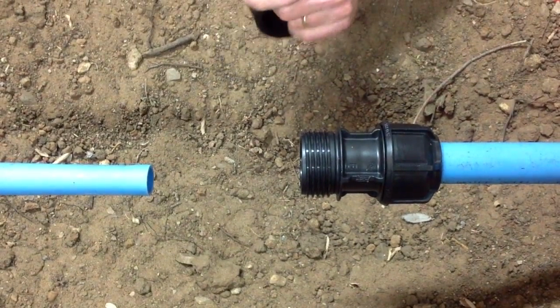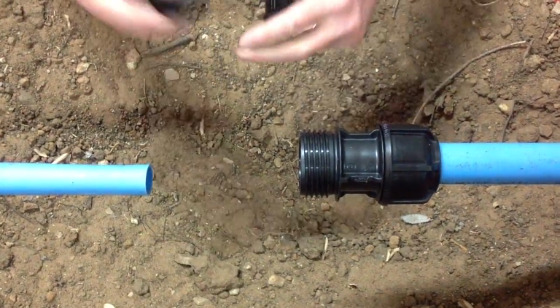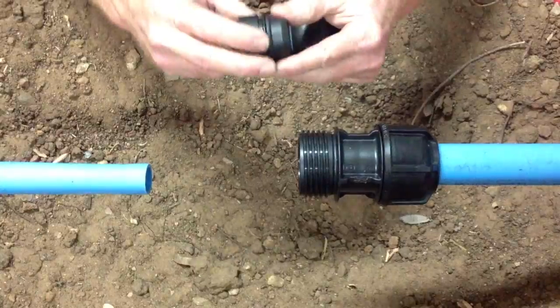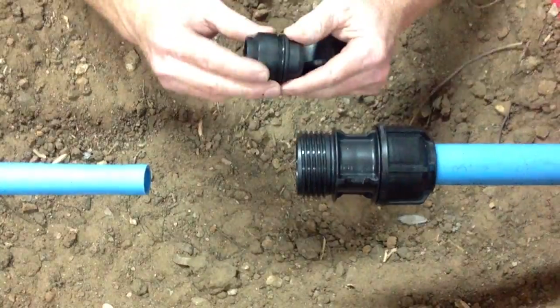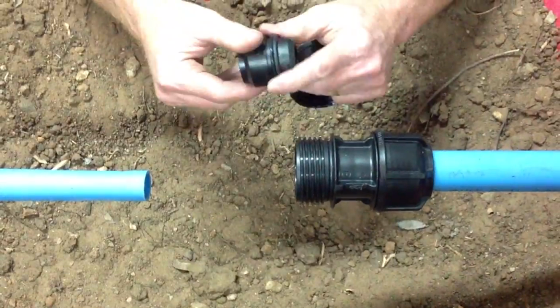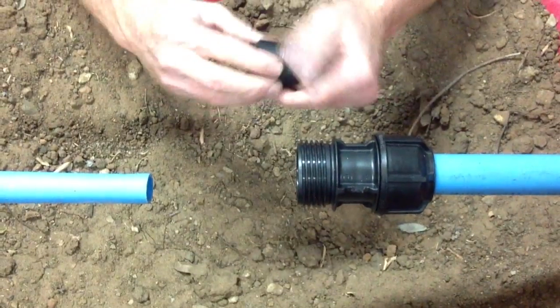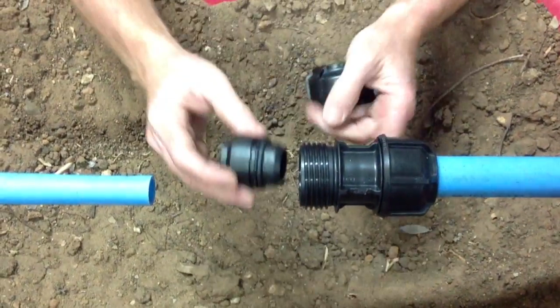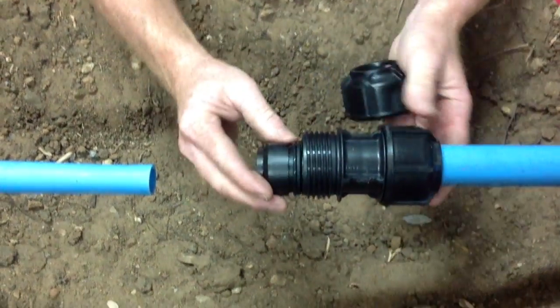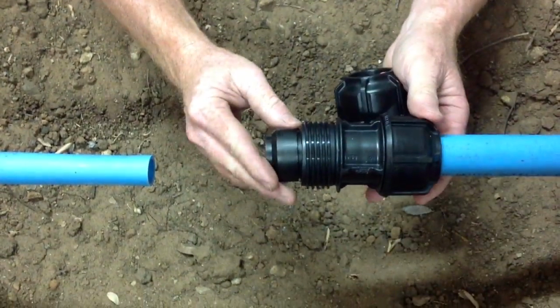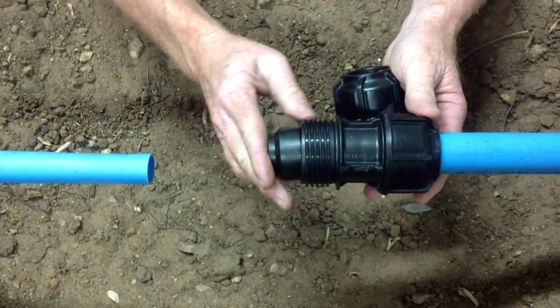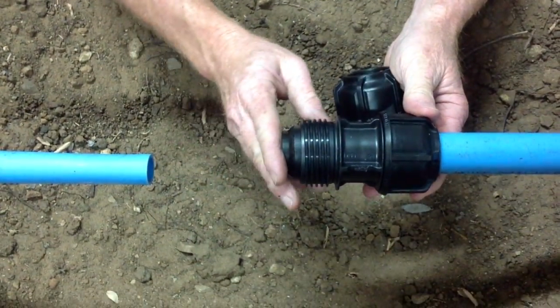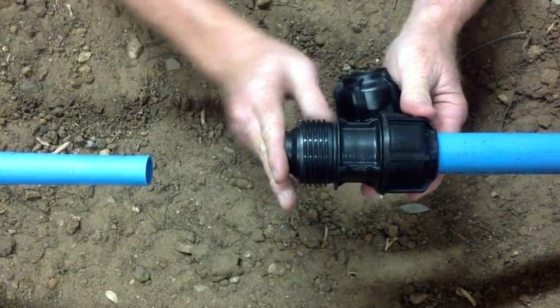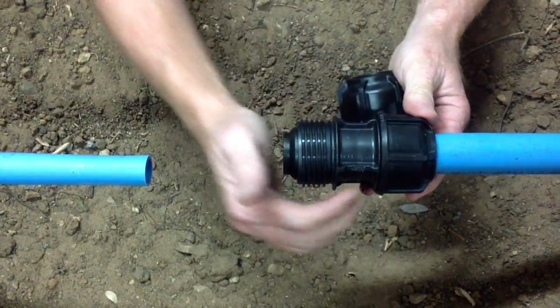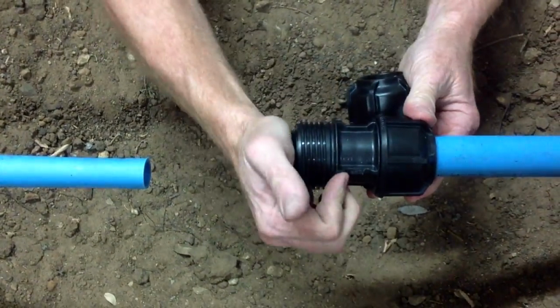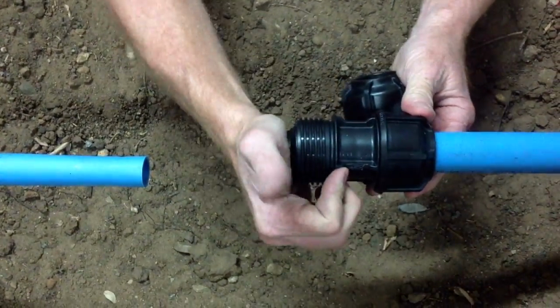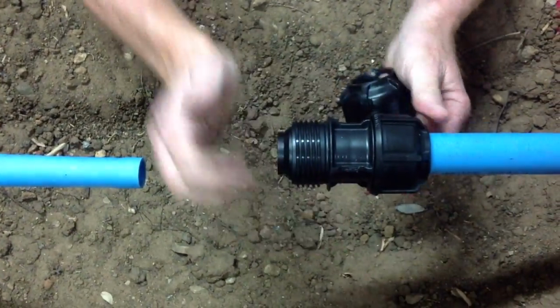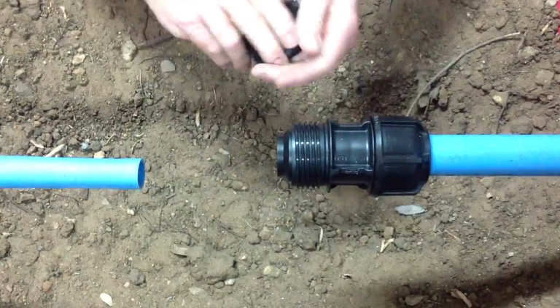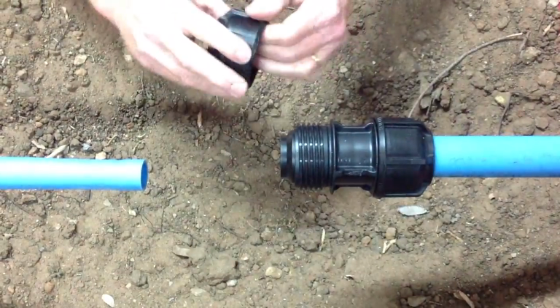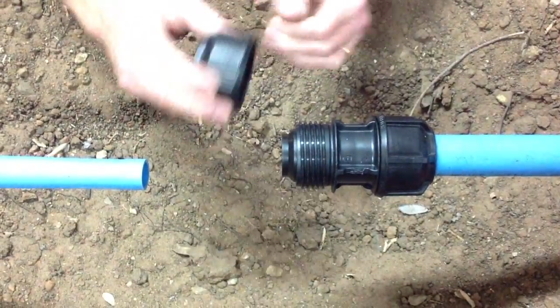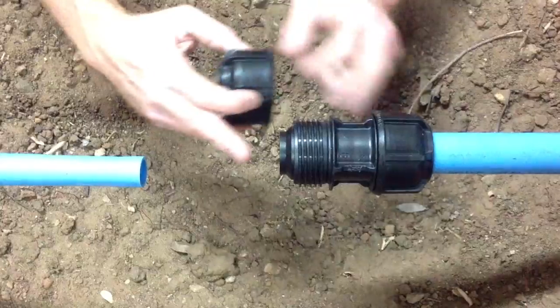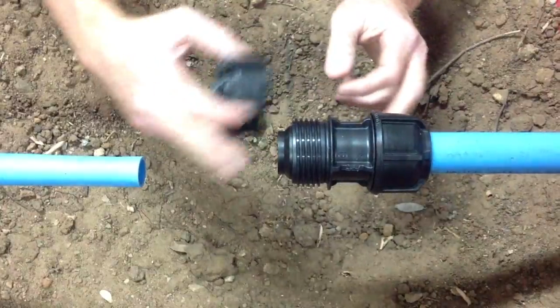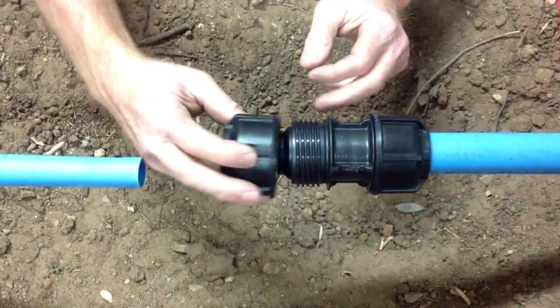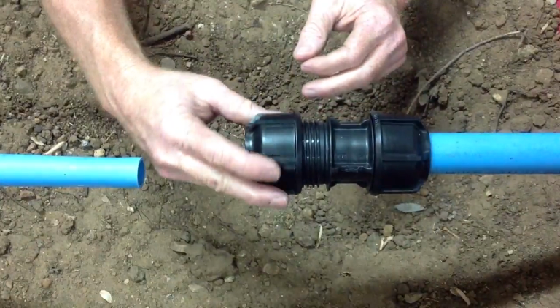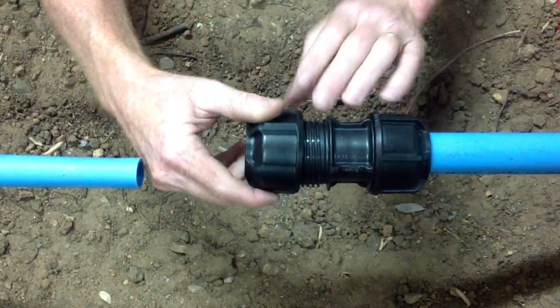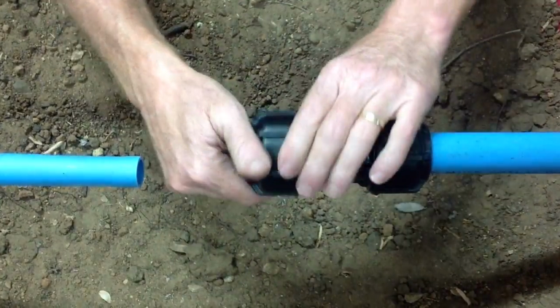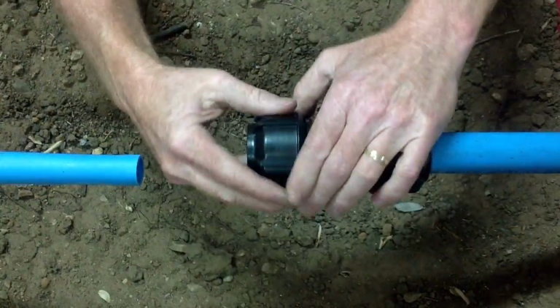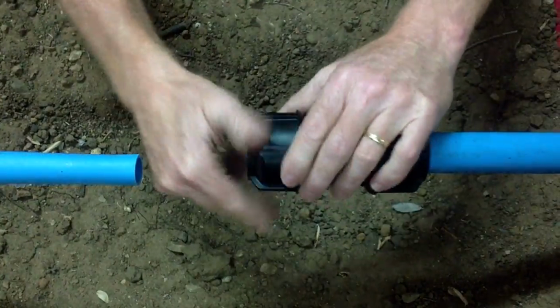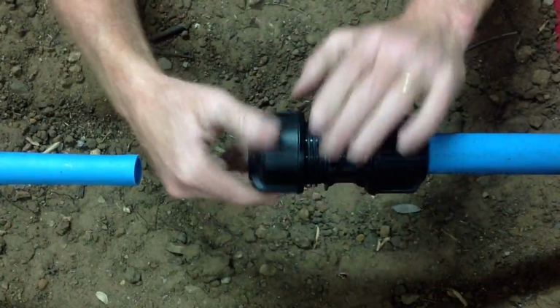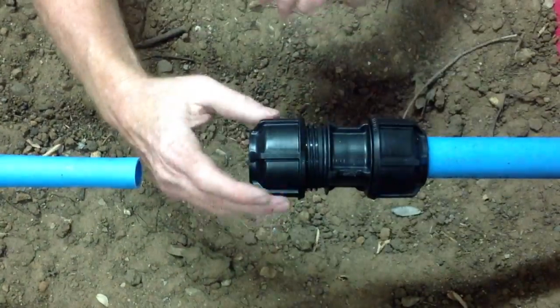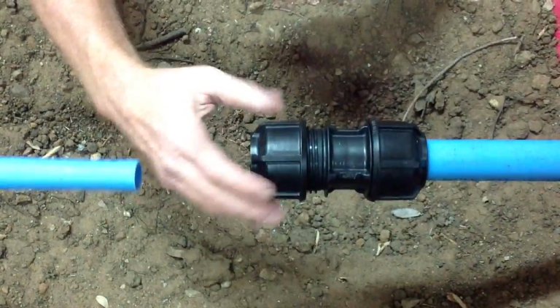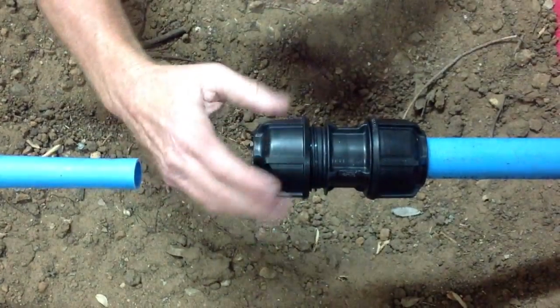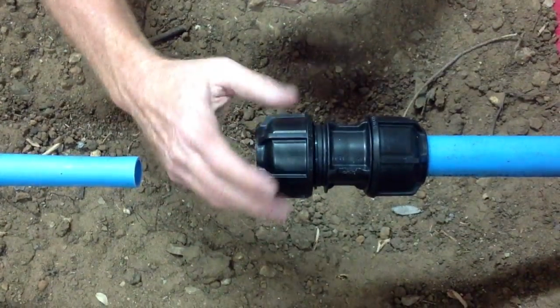What you then need to do is remove the kit from its packaging, push that into the body, and then screw the nut back into position.